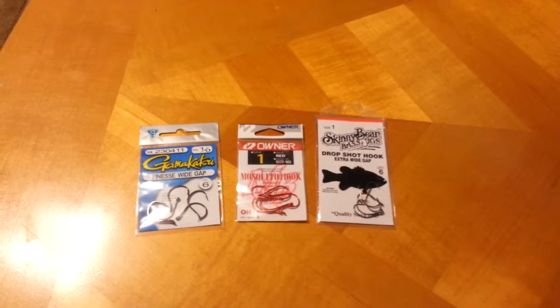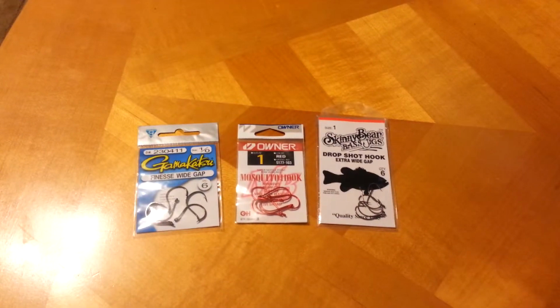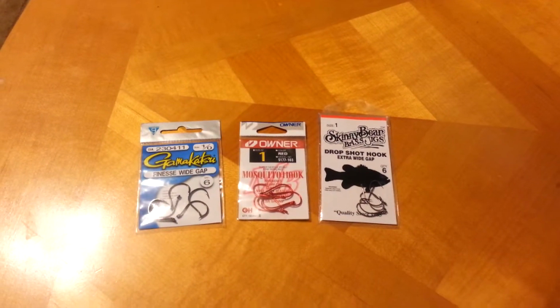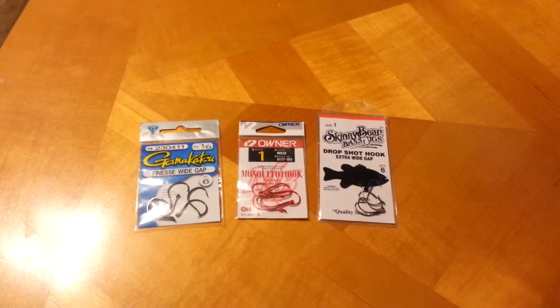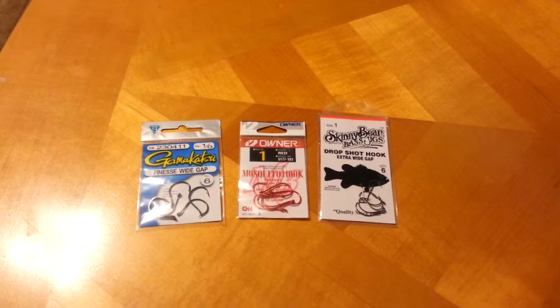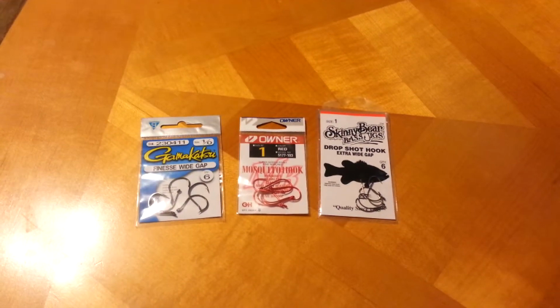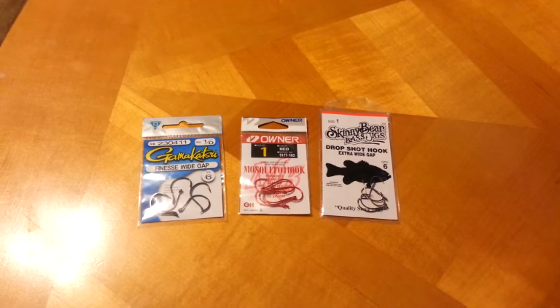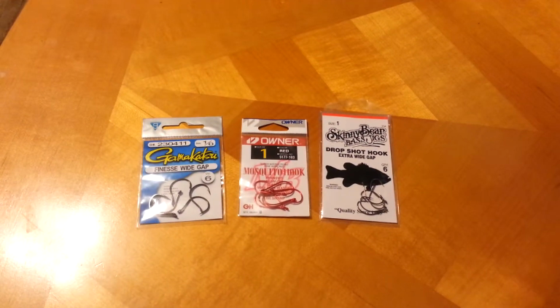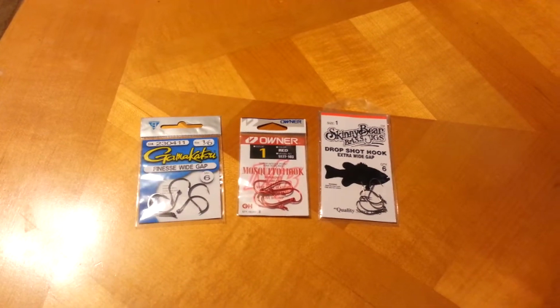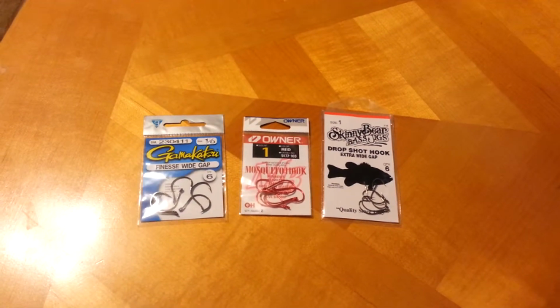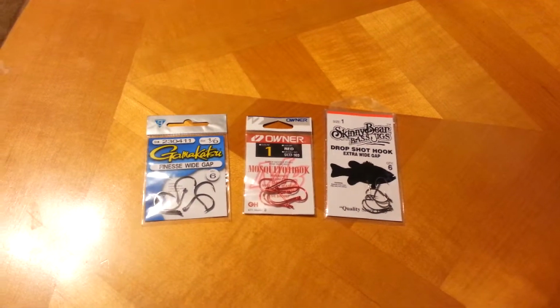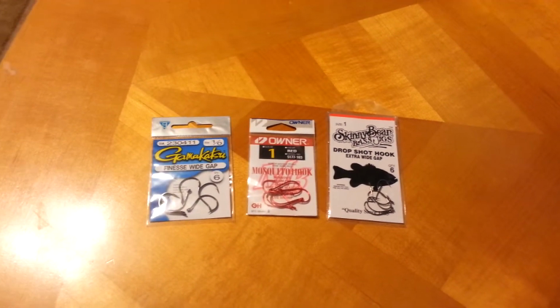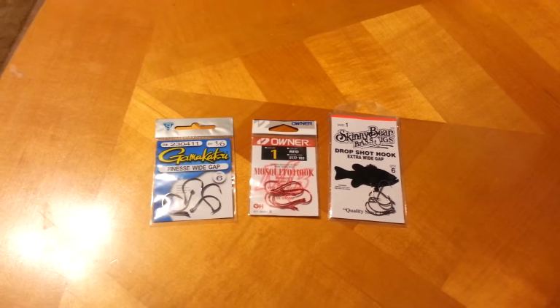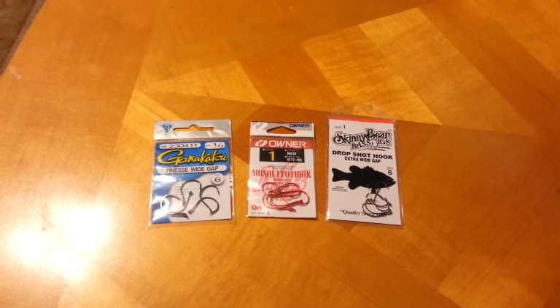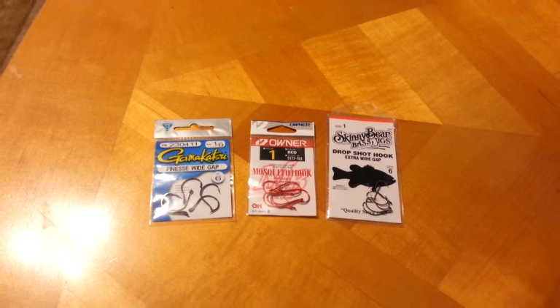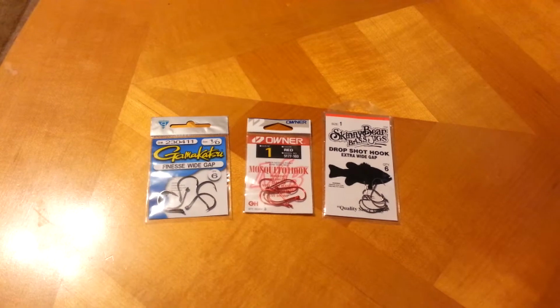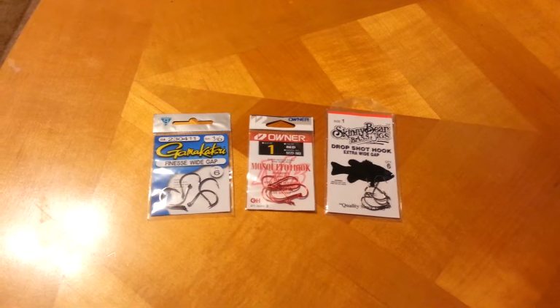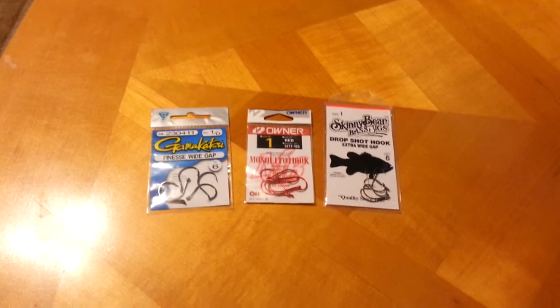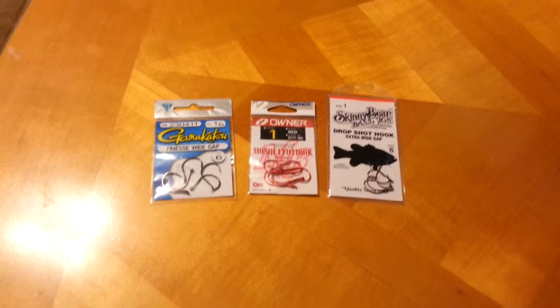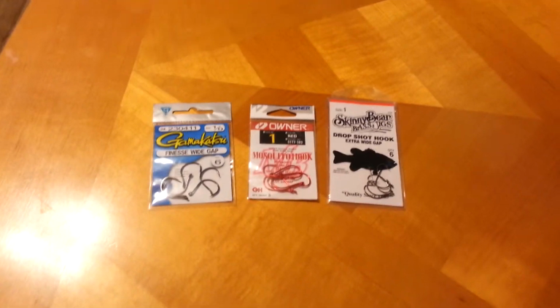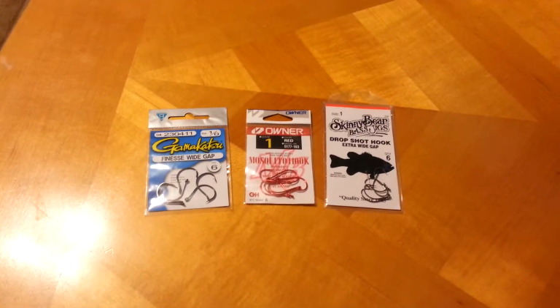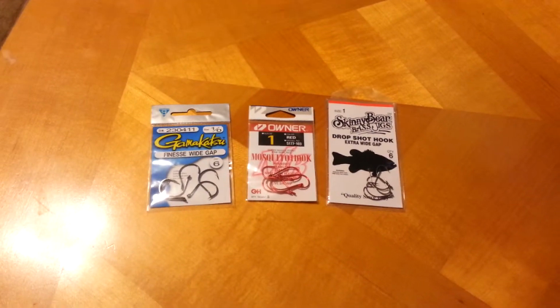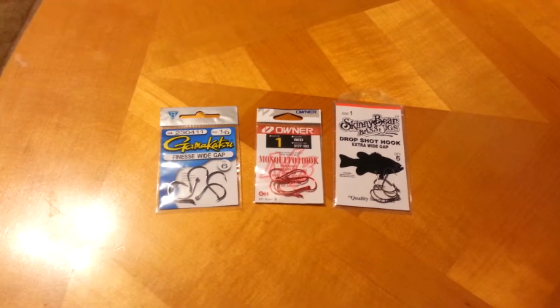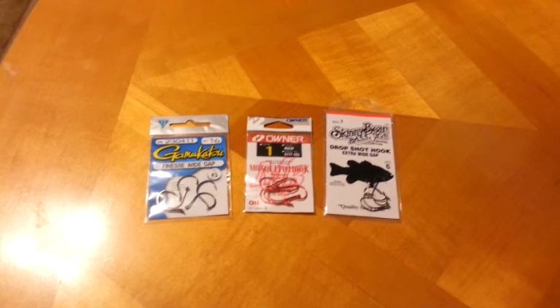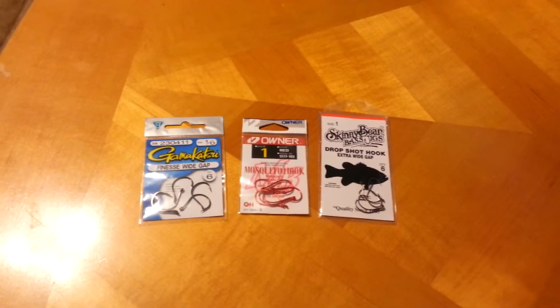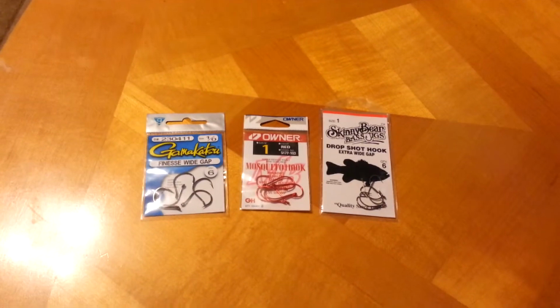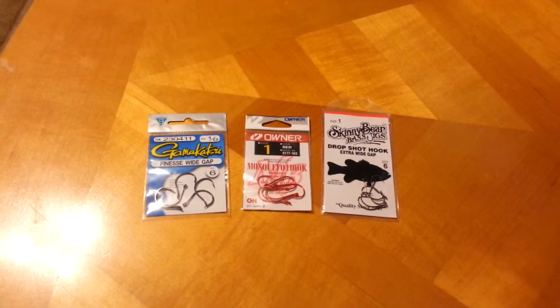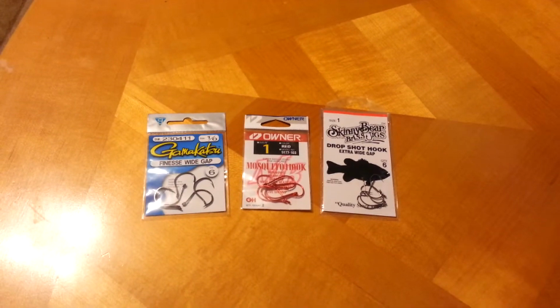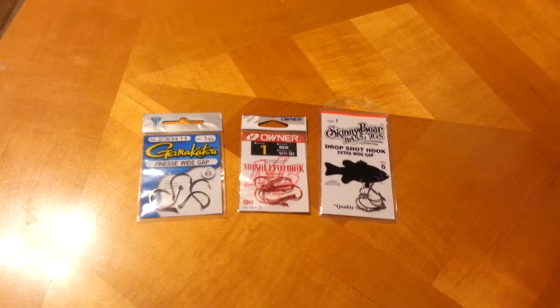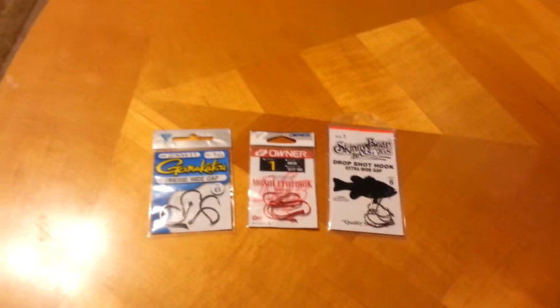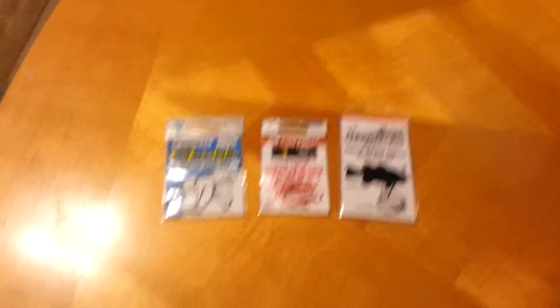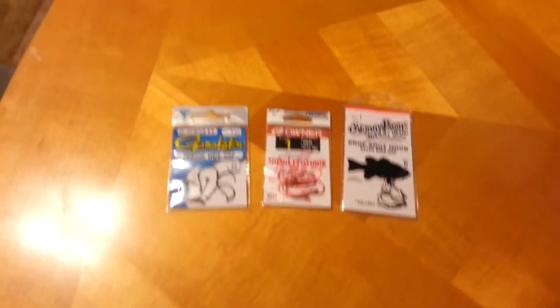Hello you guys, Tim. We're bringing you guys a video on my three favorite drop shot hooks. These hooks are great for drop shotting.